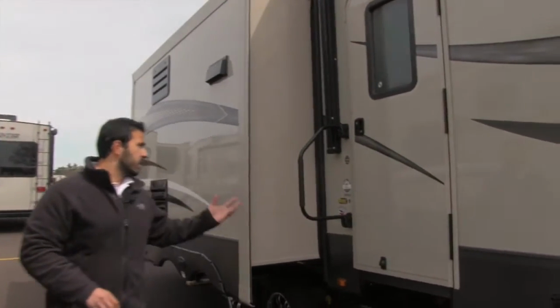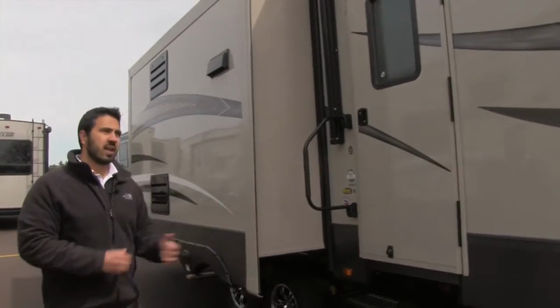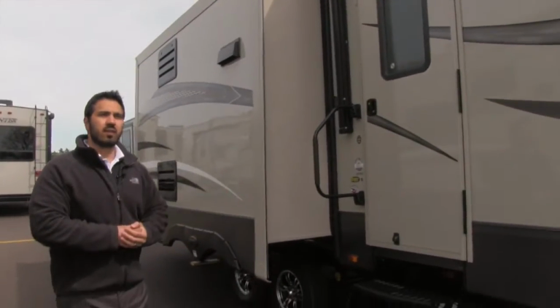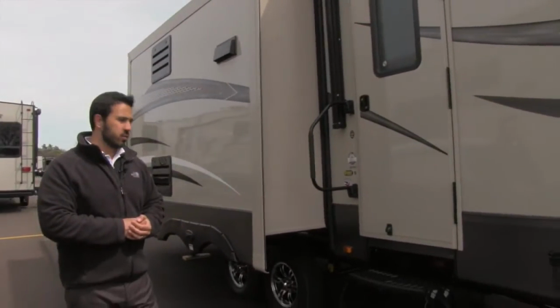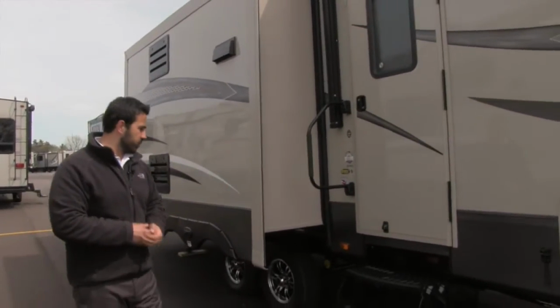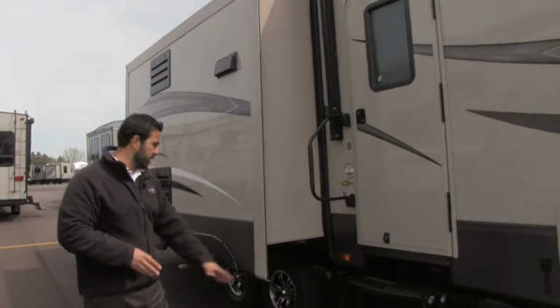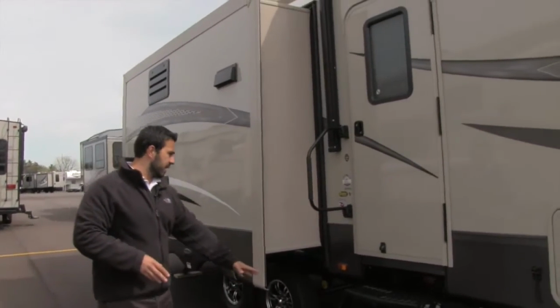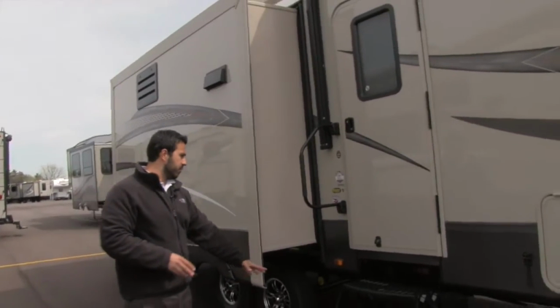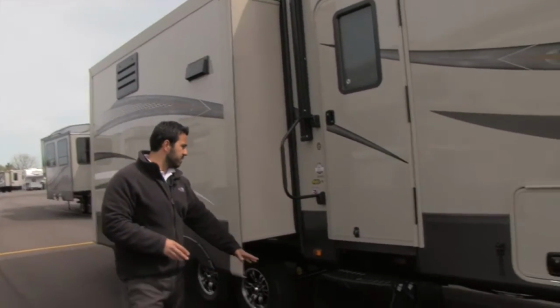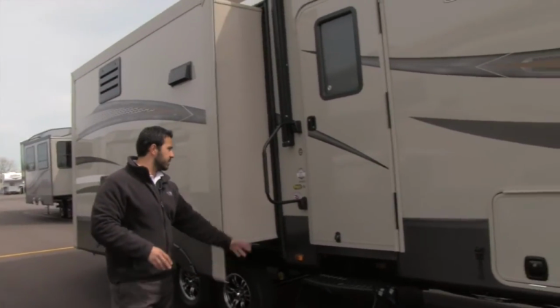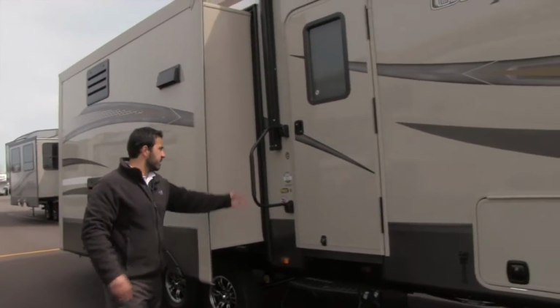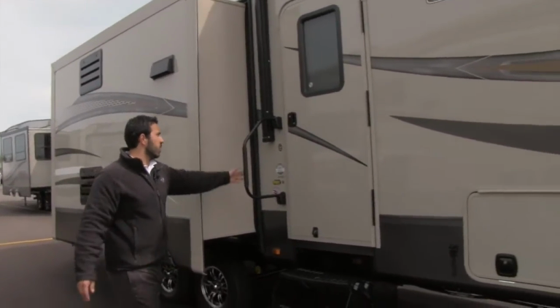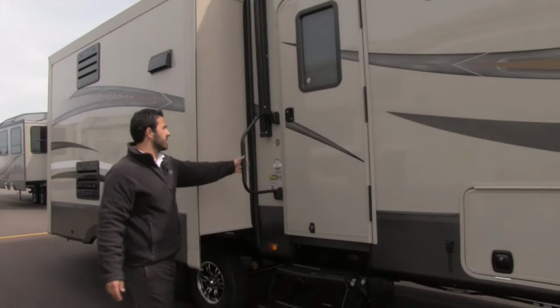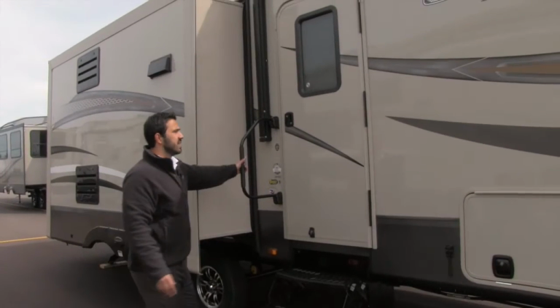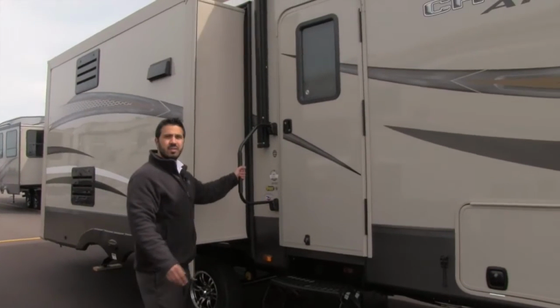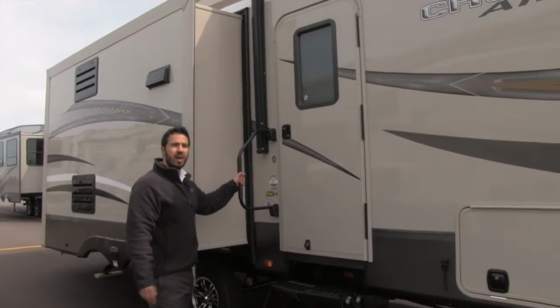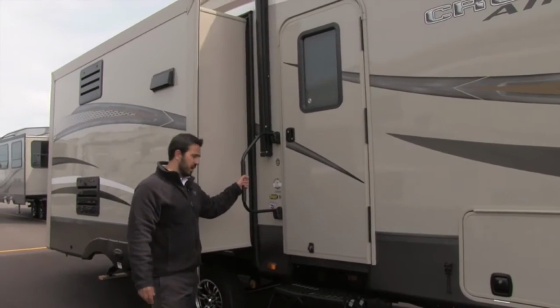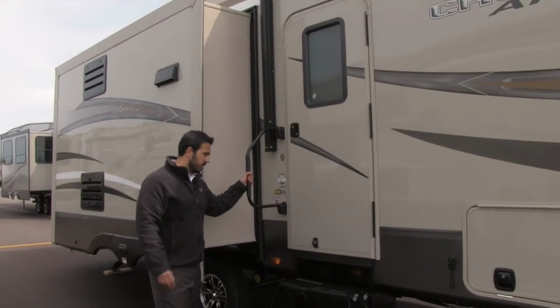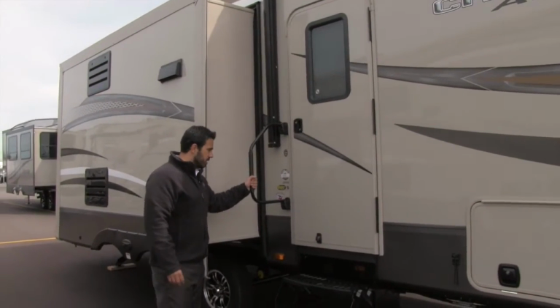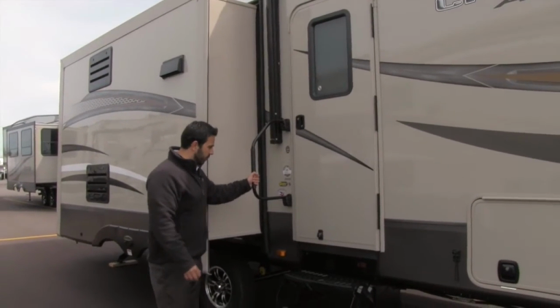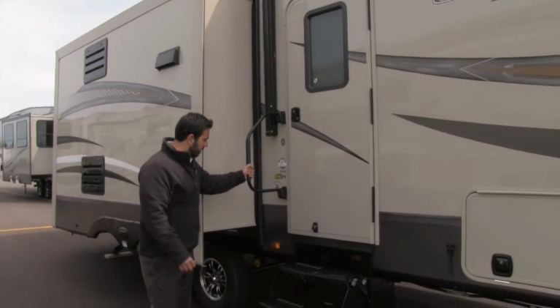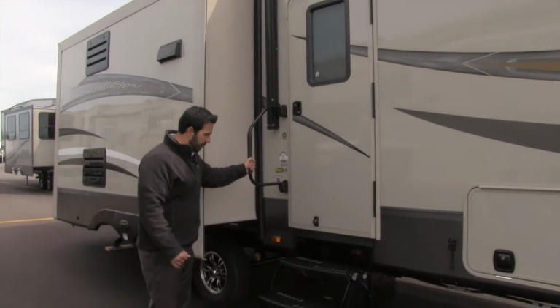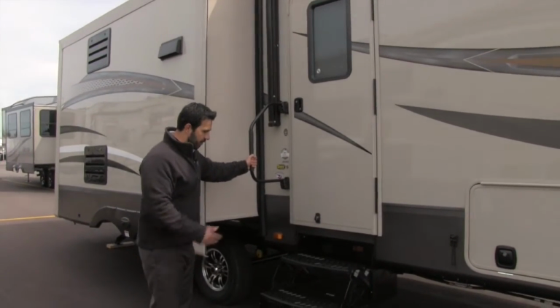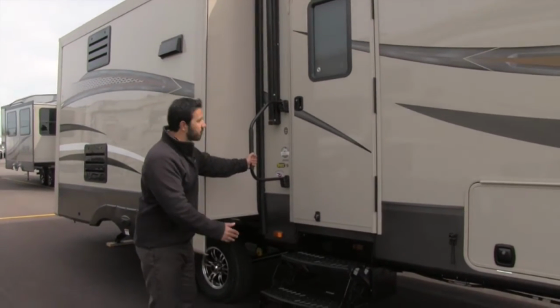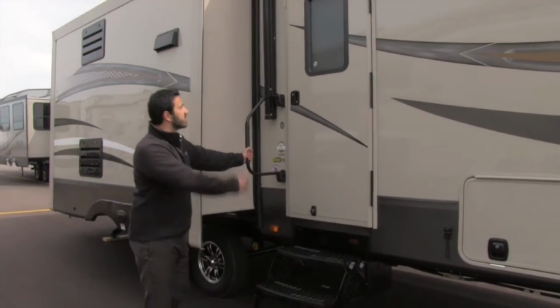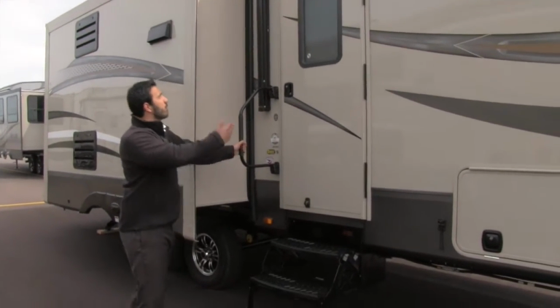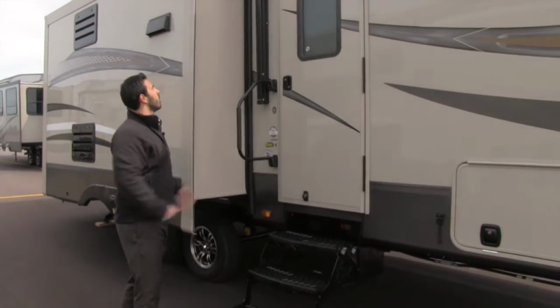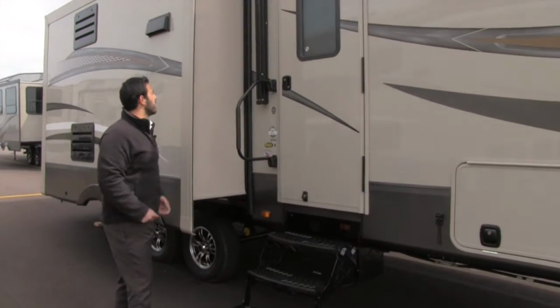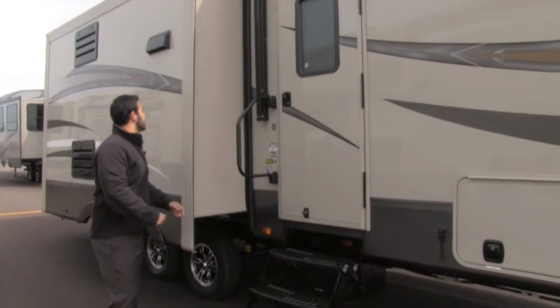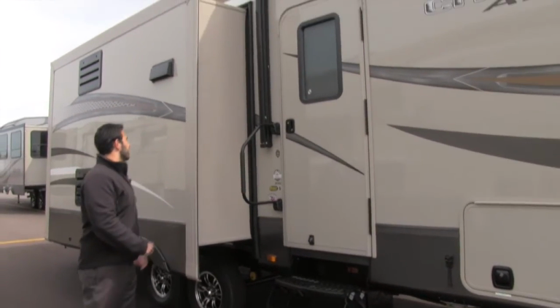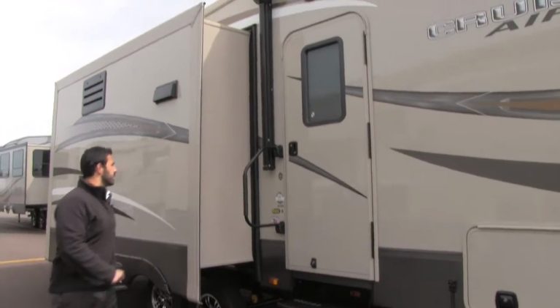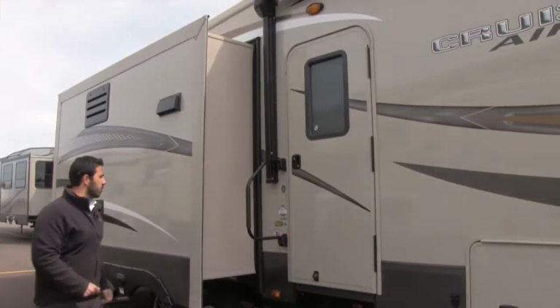Getting into the coach is a breeze. You have three steps here as well as an easy grab handle, so you can grab it from the first step all the way into the last one.